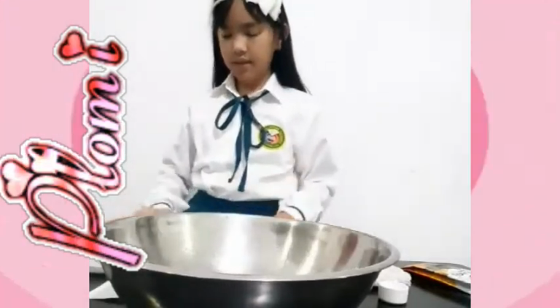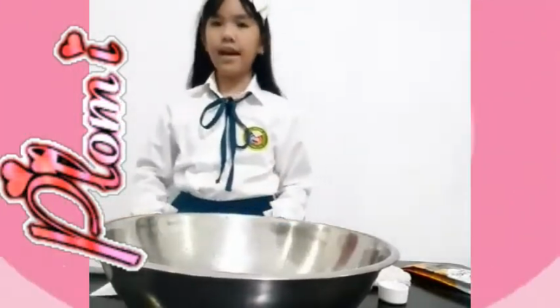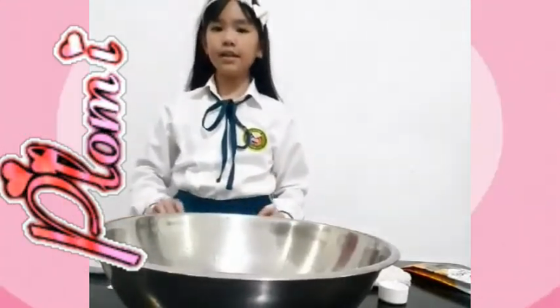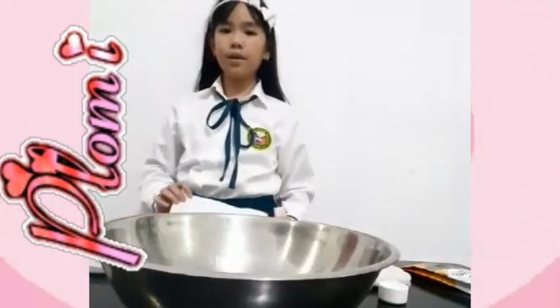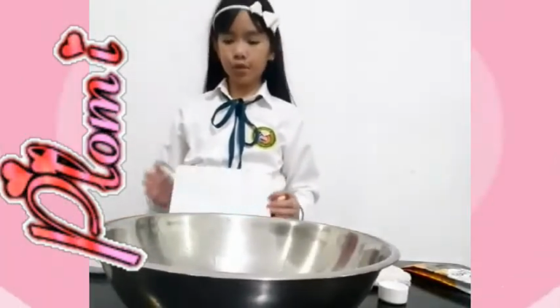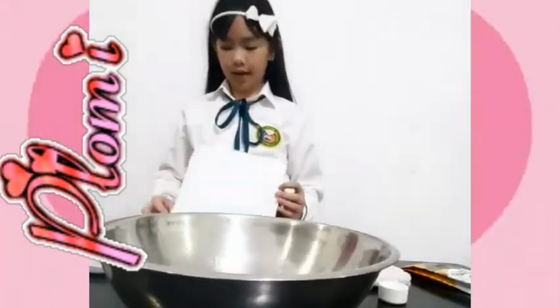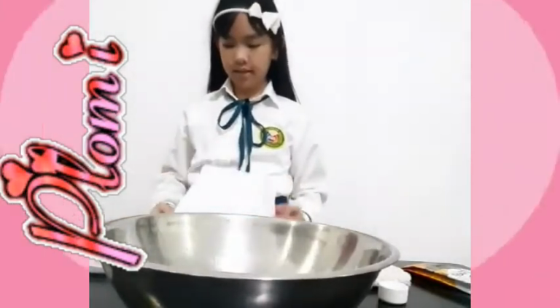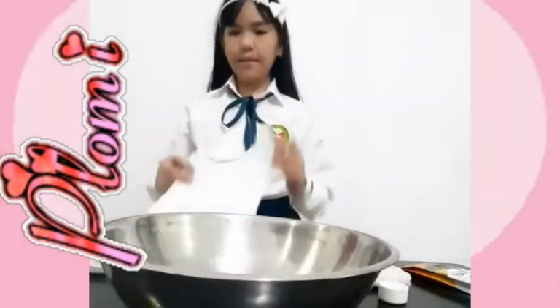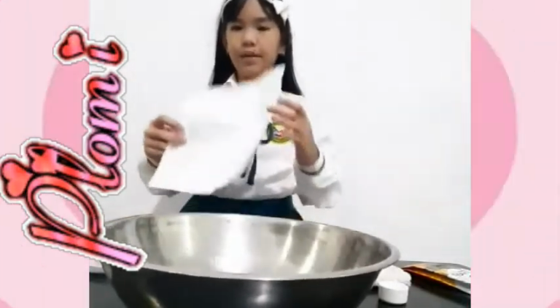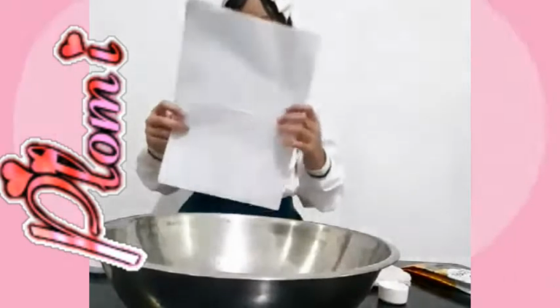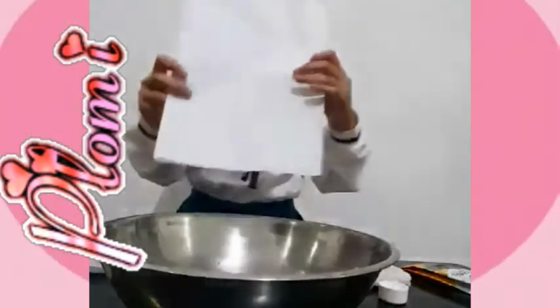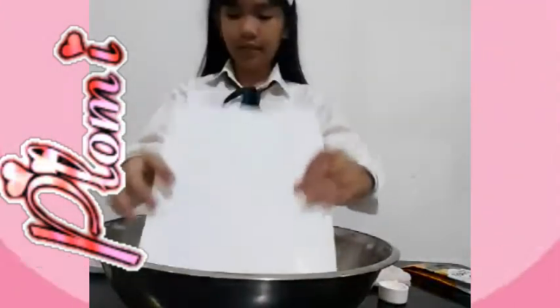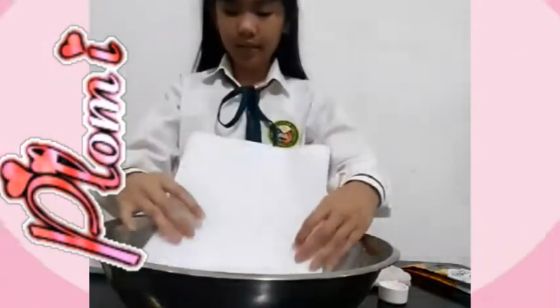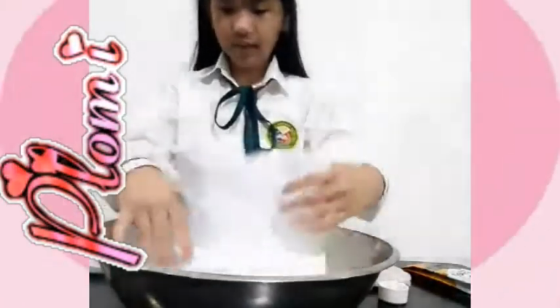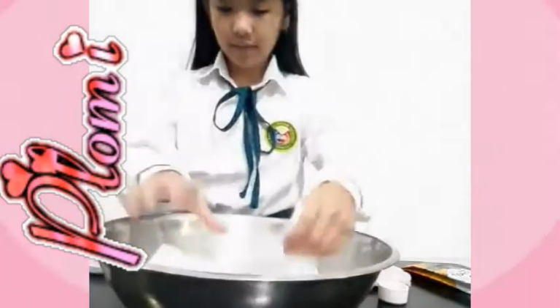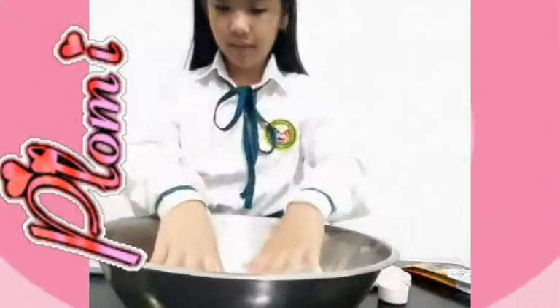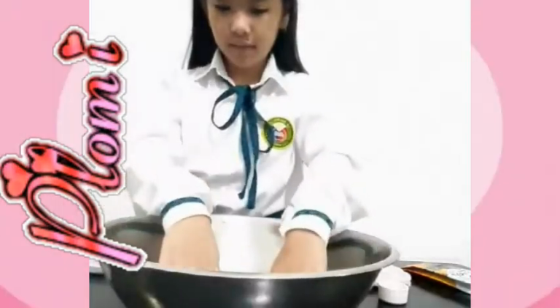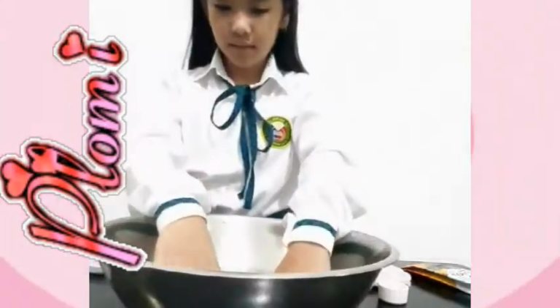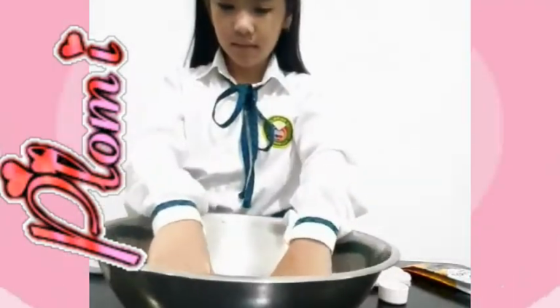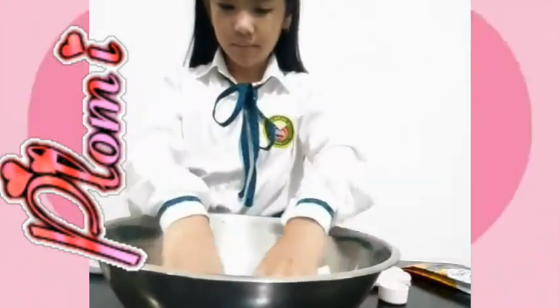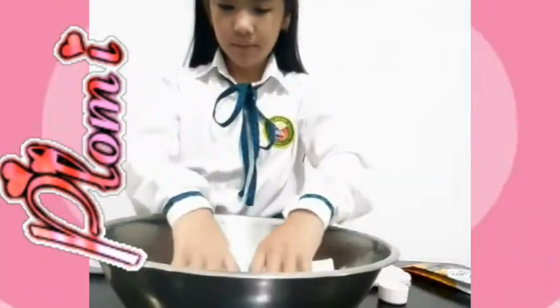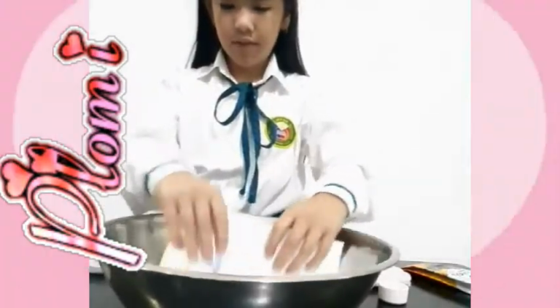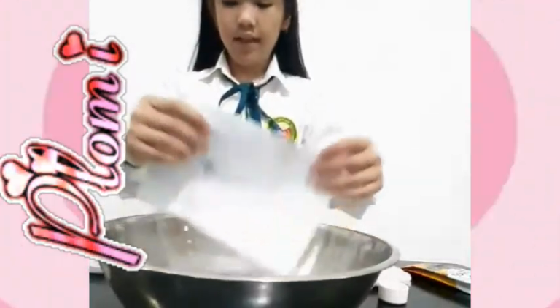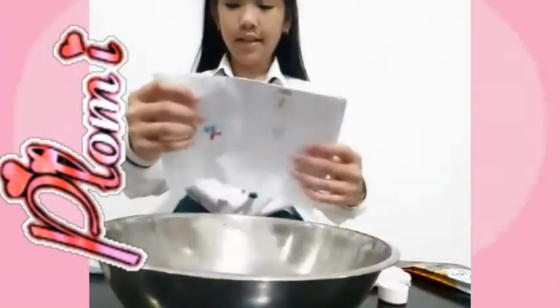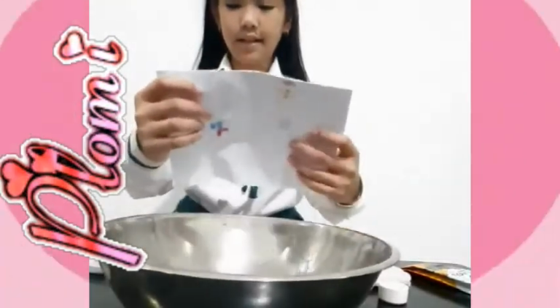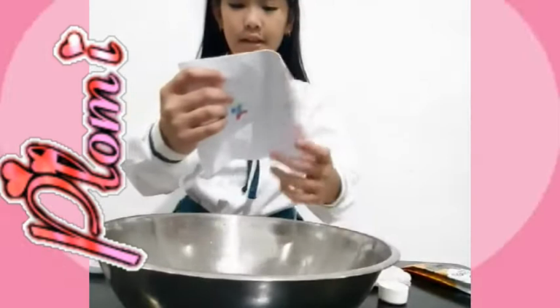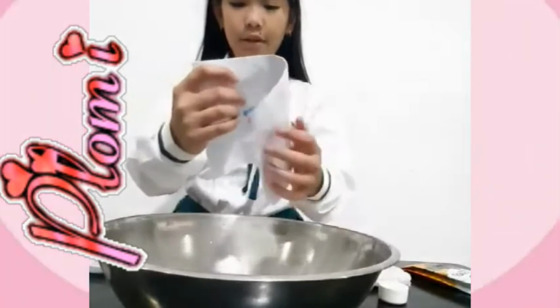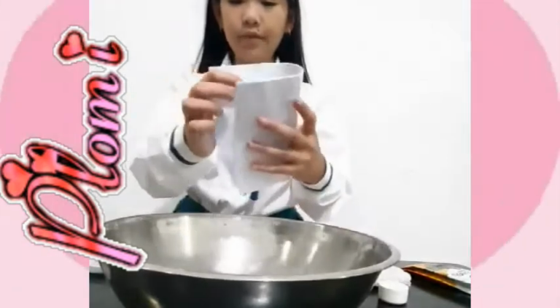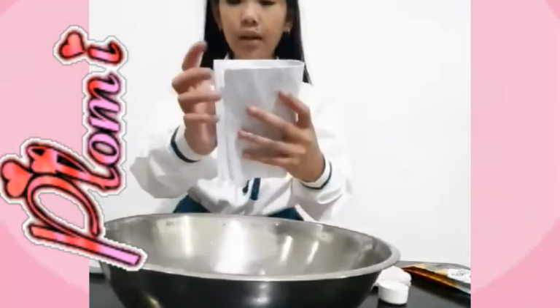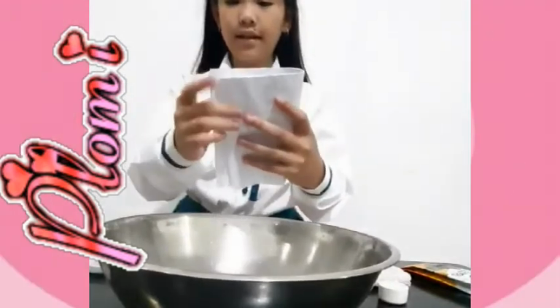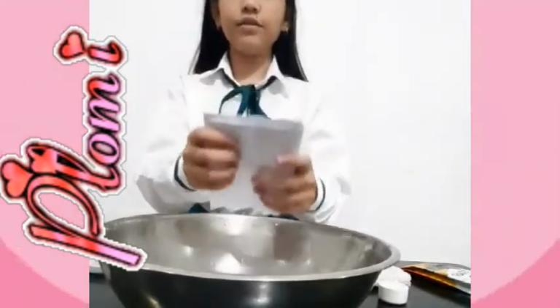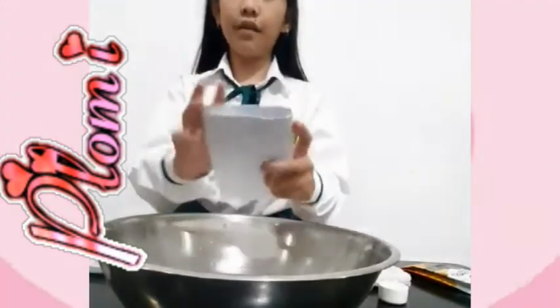Next, we will try the paper. You see it absorbs the water and it's so soft.